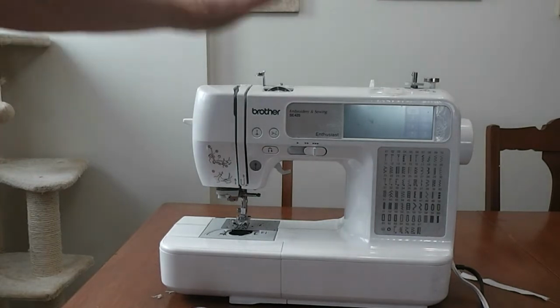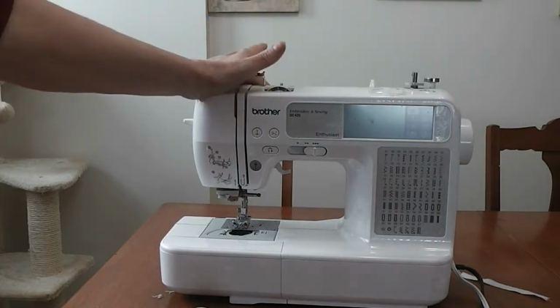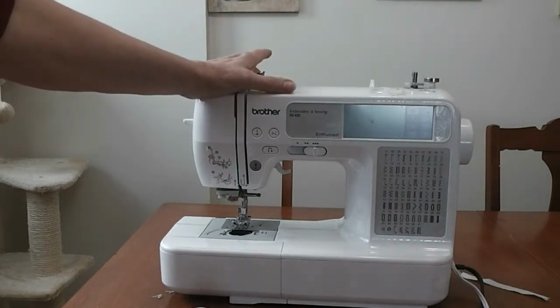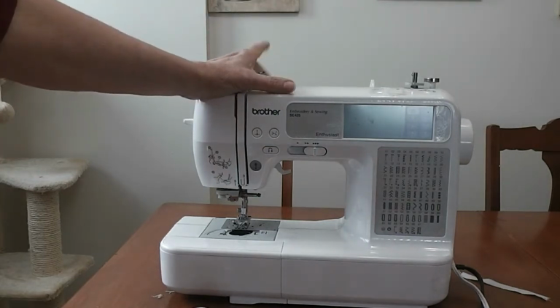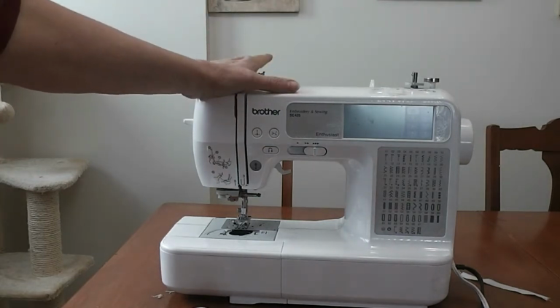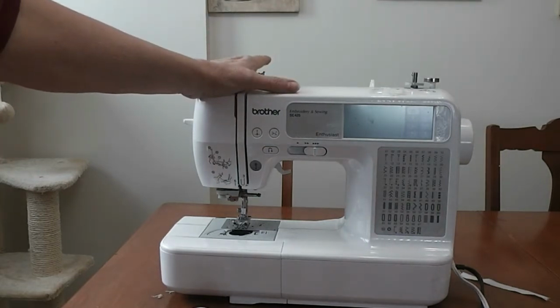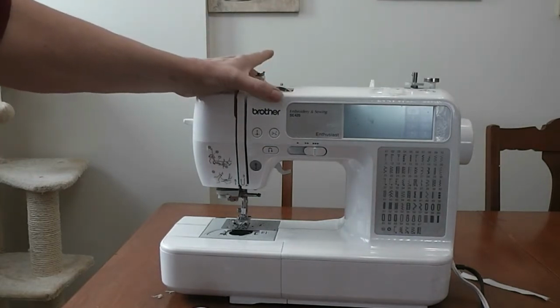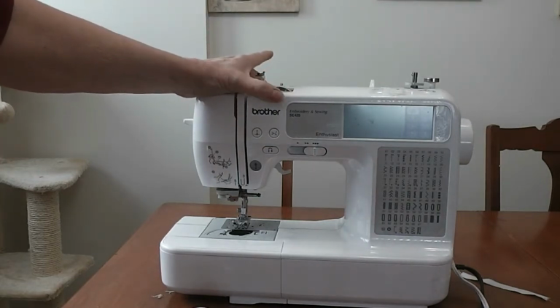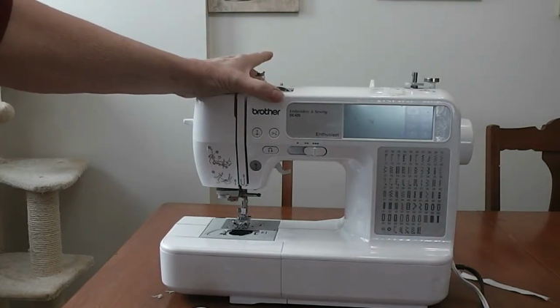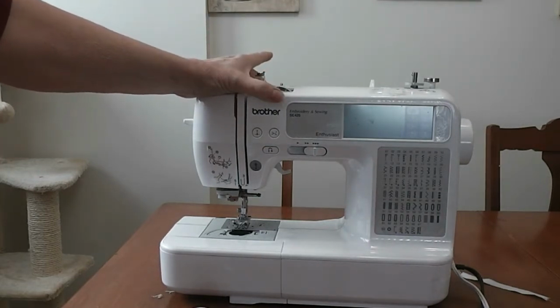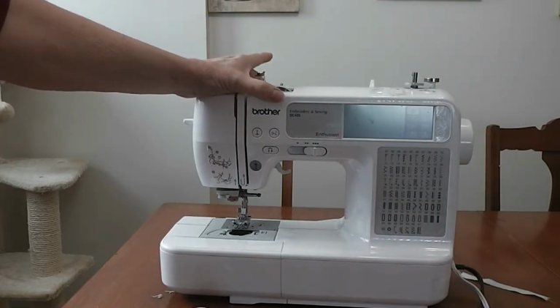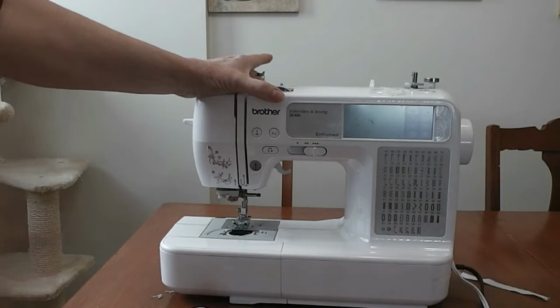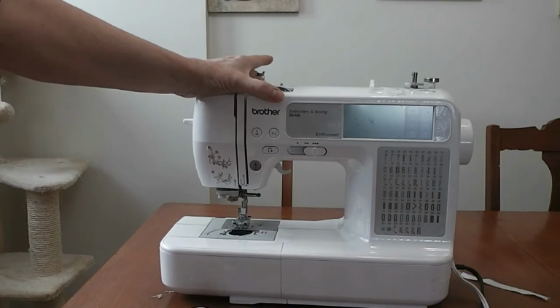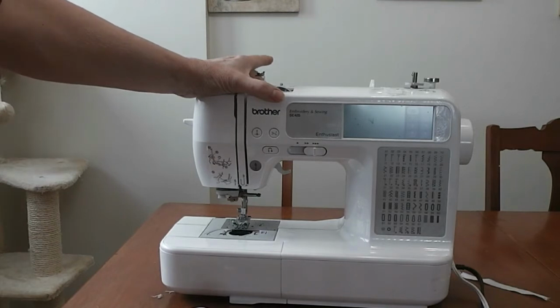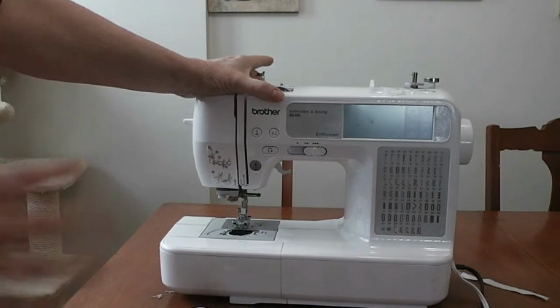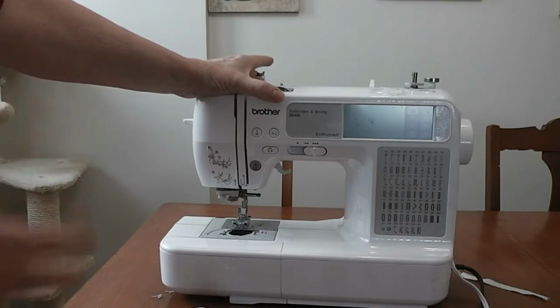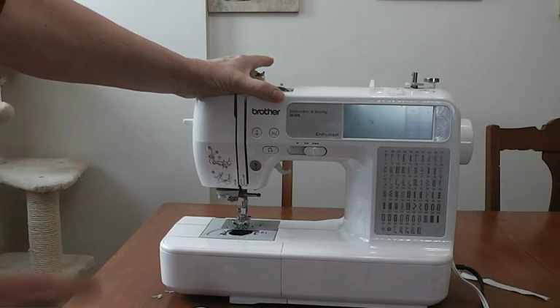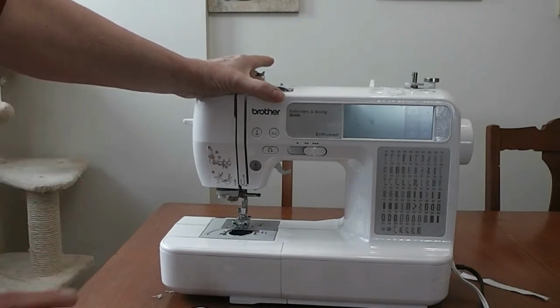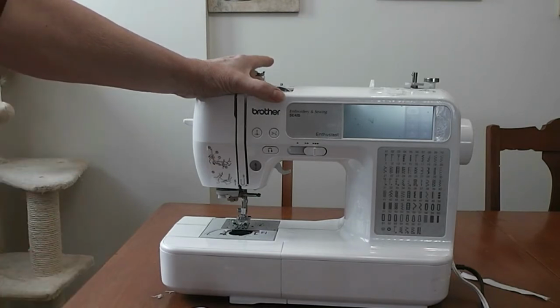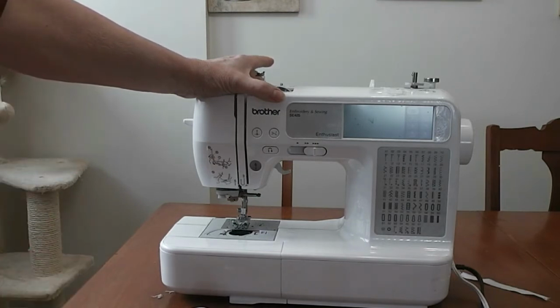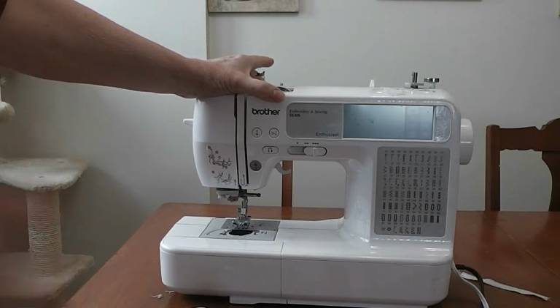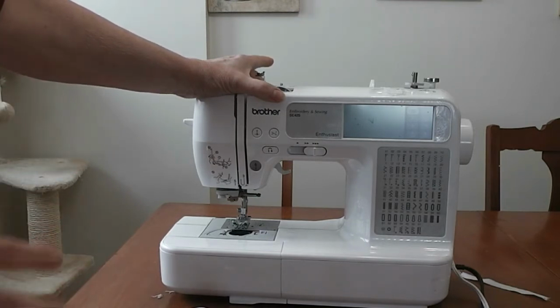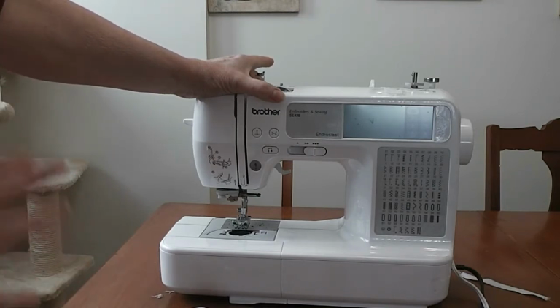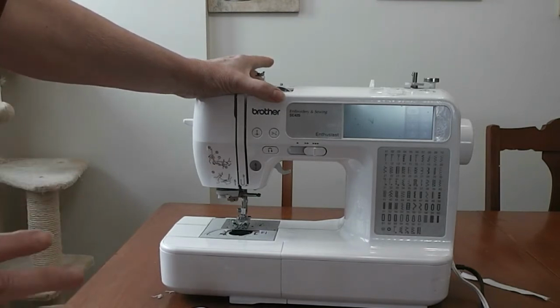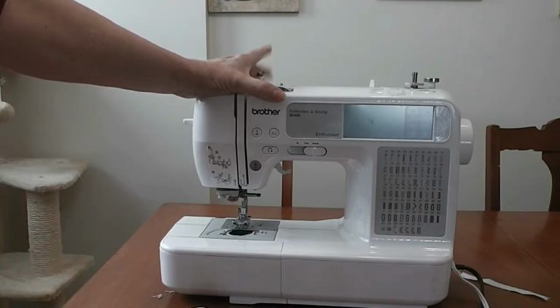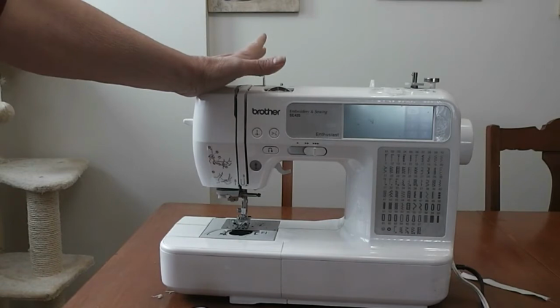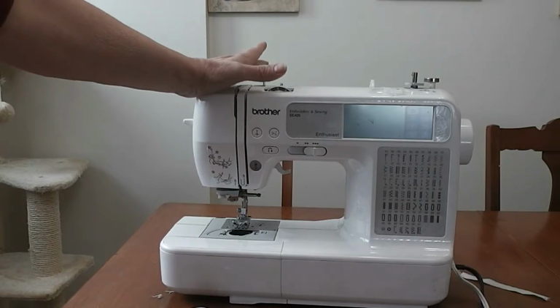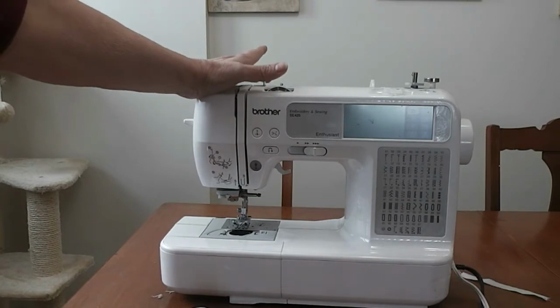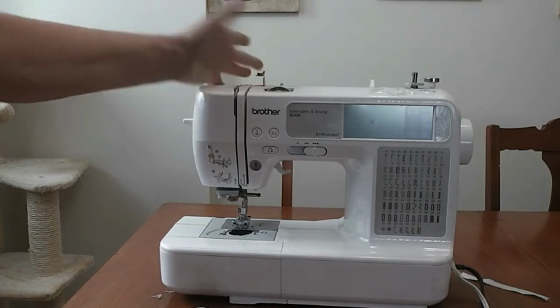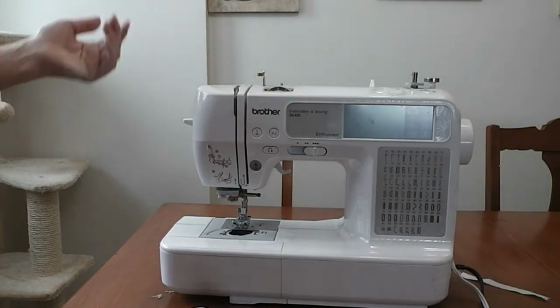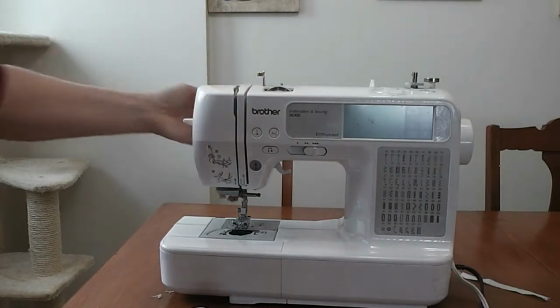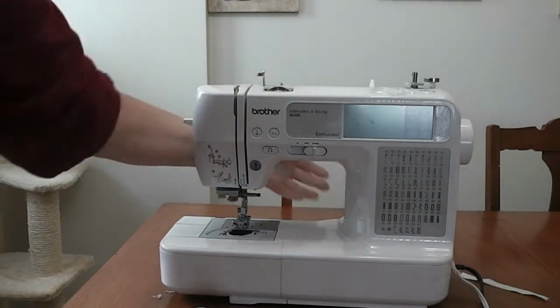This is the machine I use. It's a Brother SE 425. It's got a simple 4x4 embroidery hoop with it. I love this machine. It was a very inexpensive machine though, and I've had it for several years.